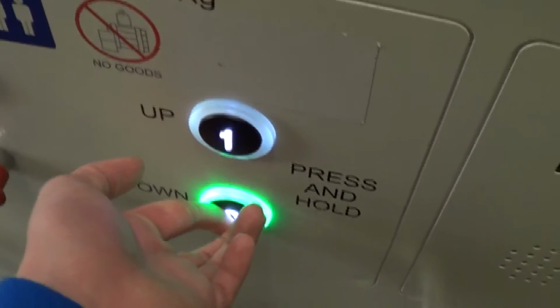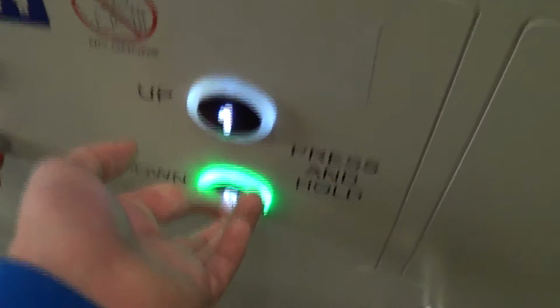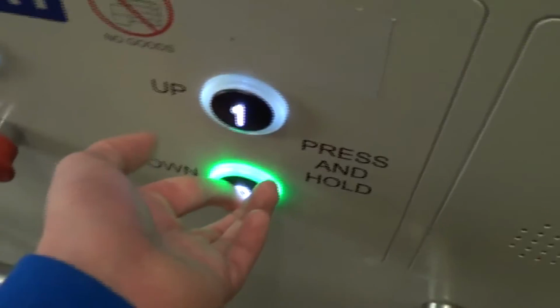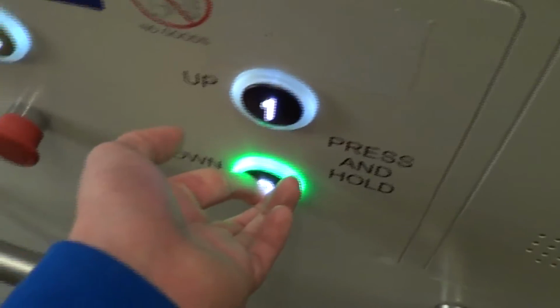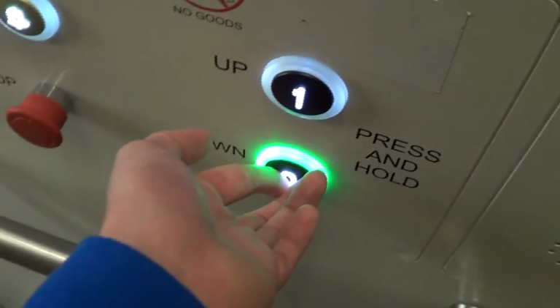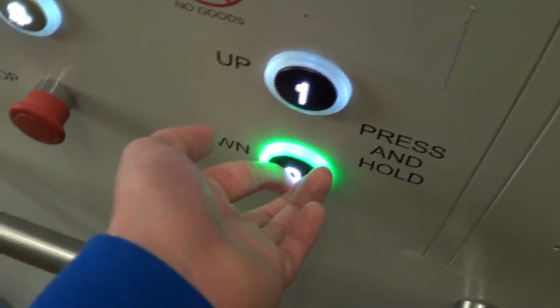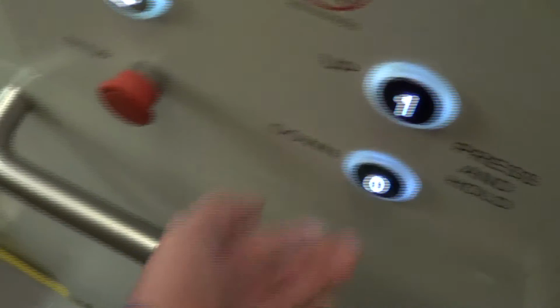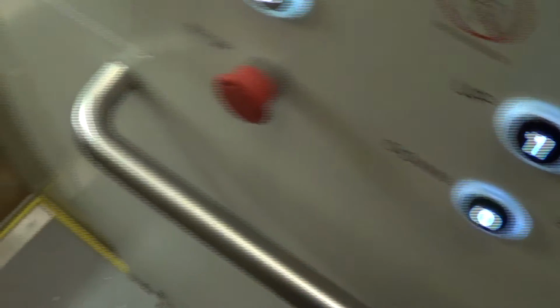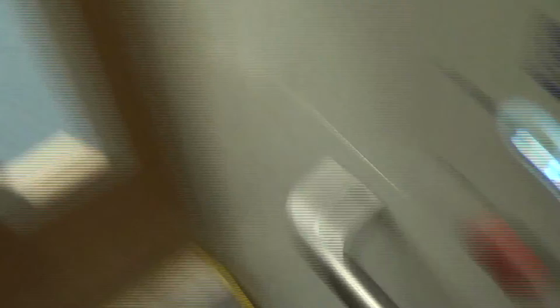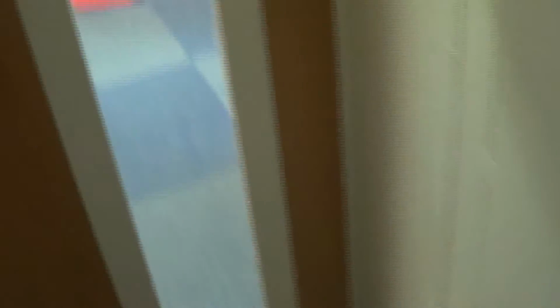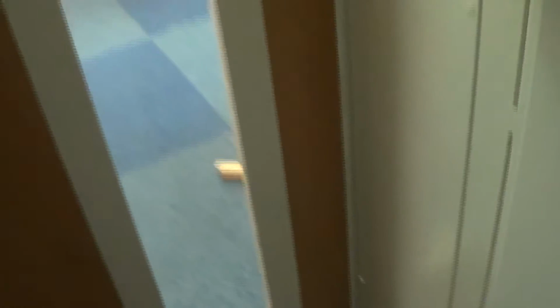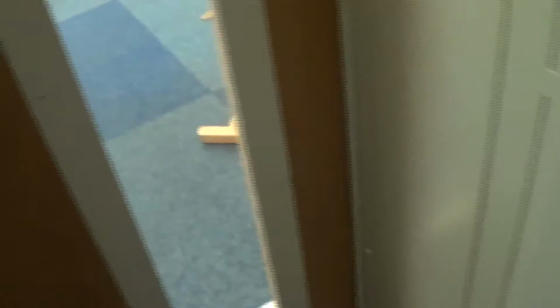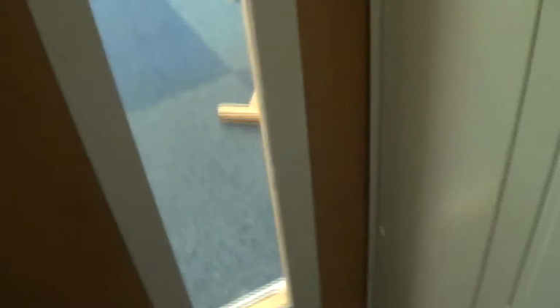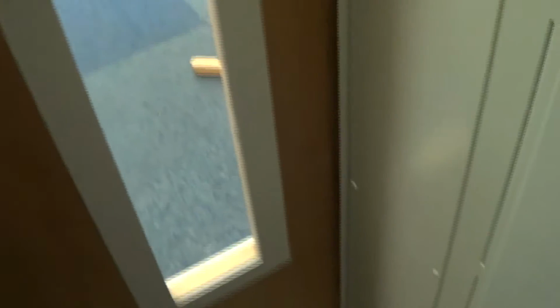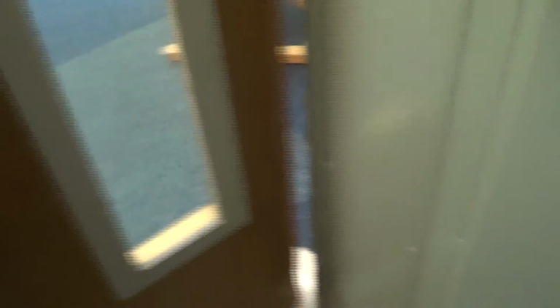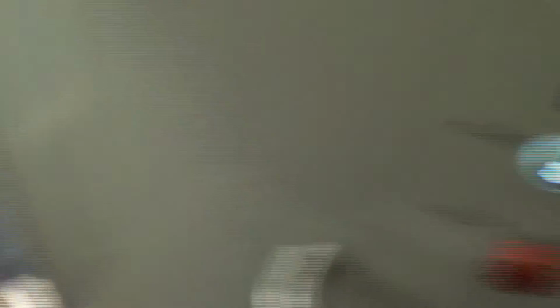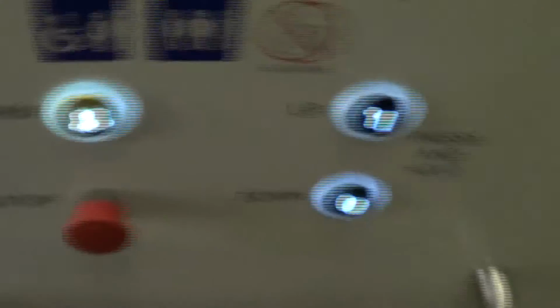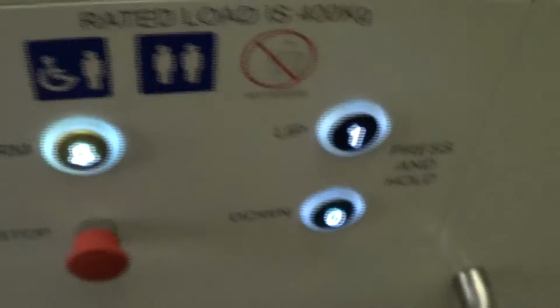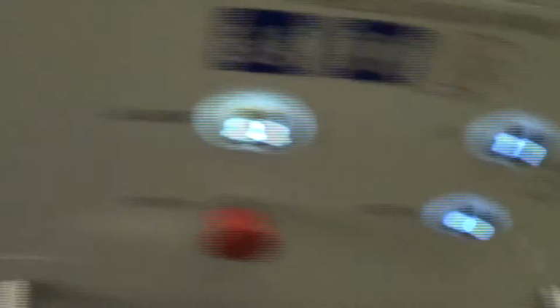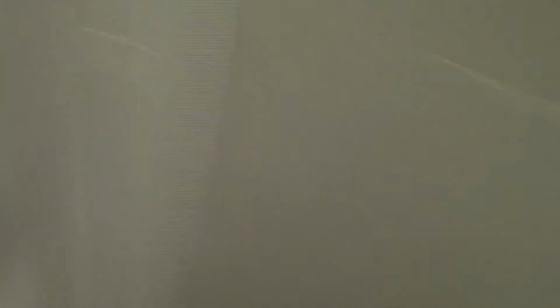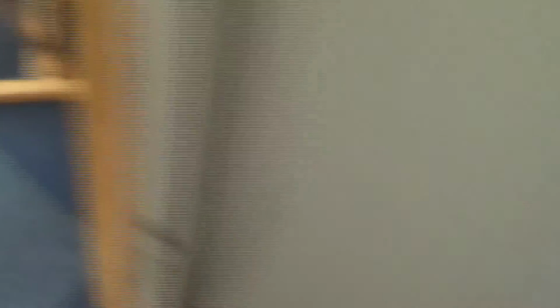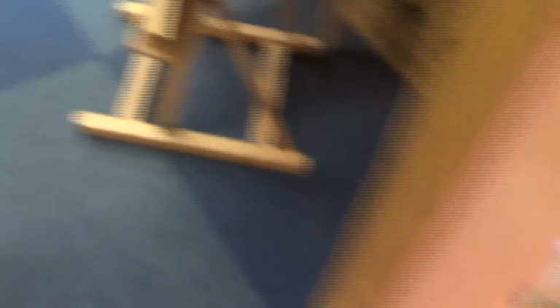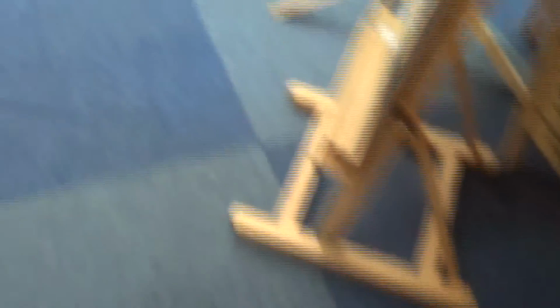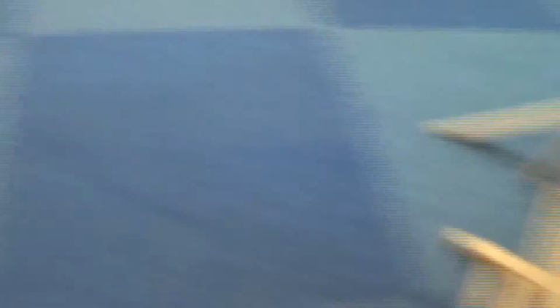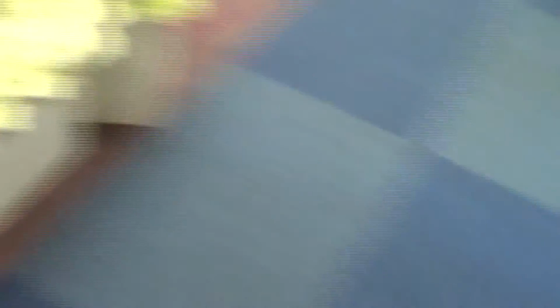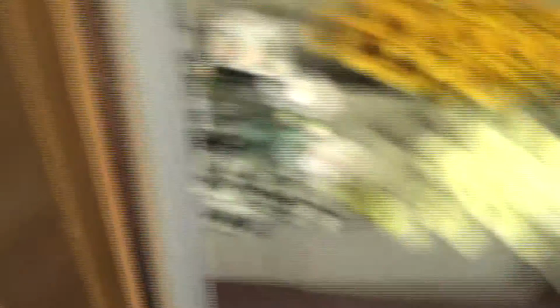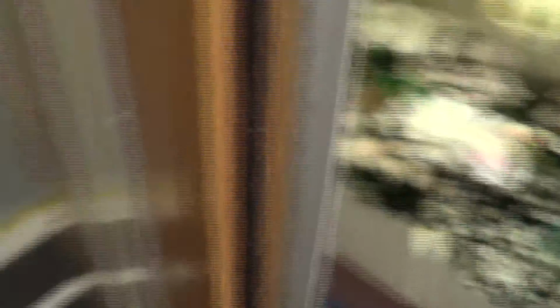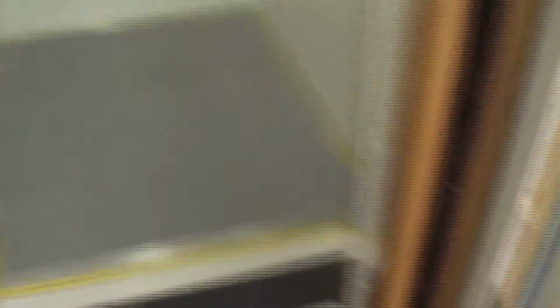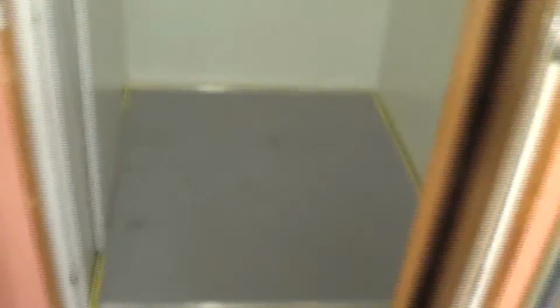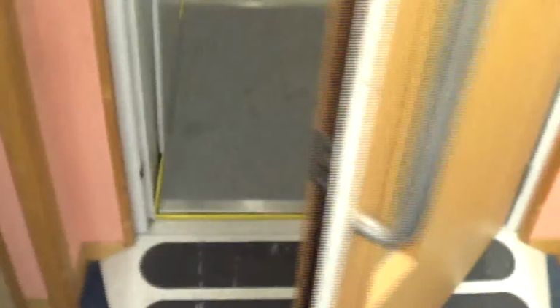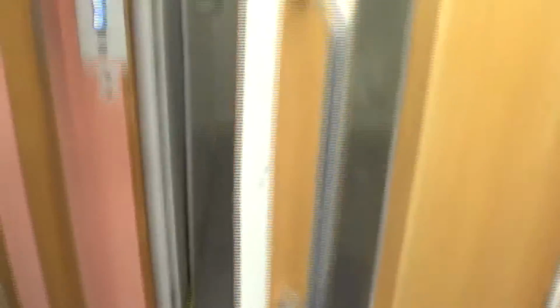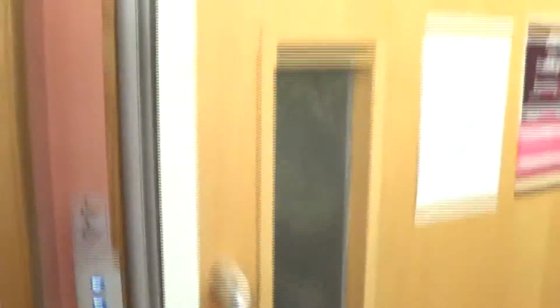It wasn't like this the last time I was here. It's got number zero. It's a Doo-Host M20, that is.